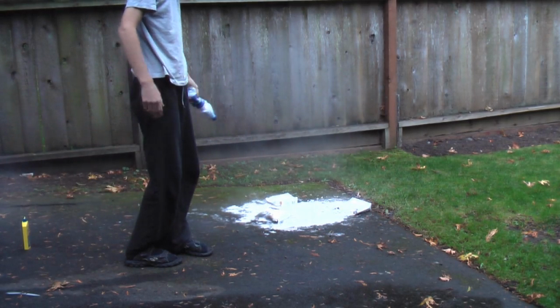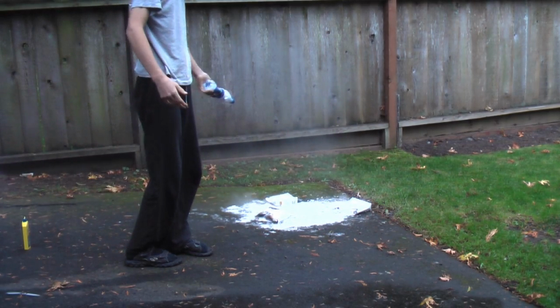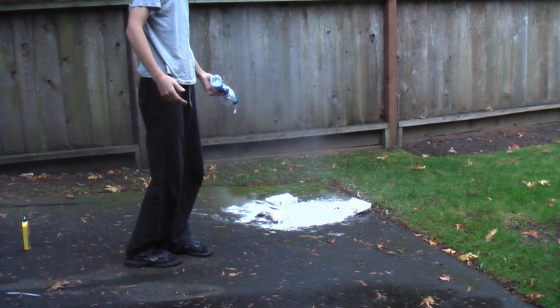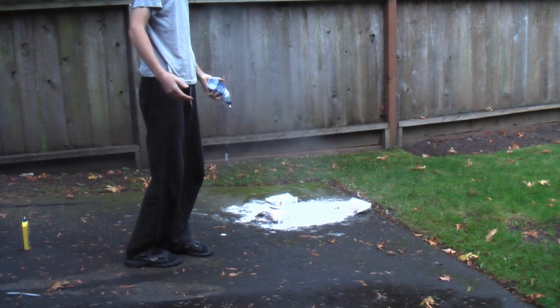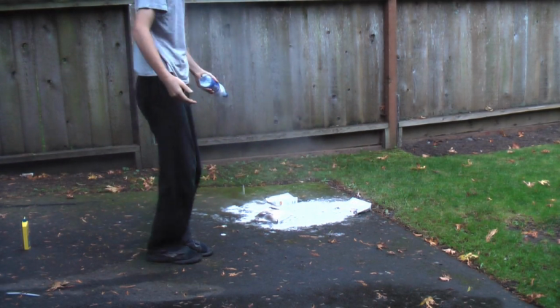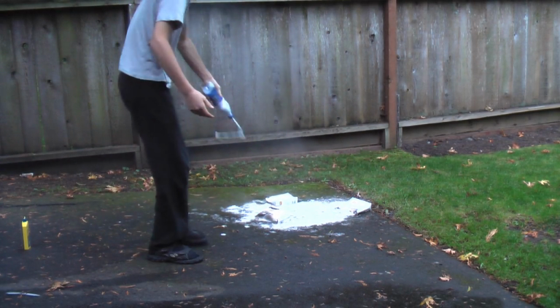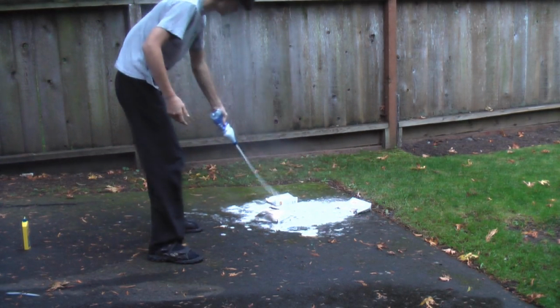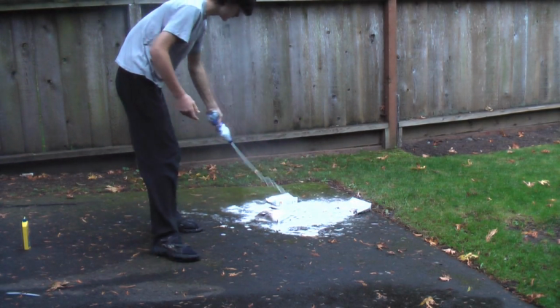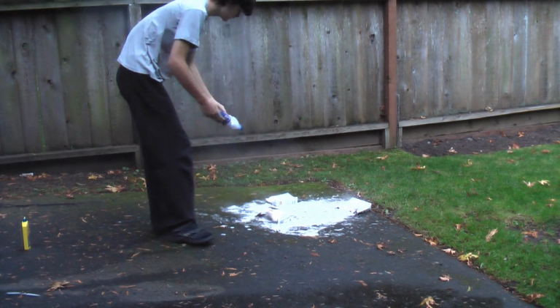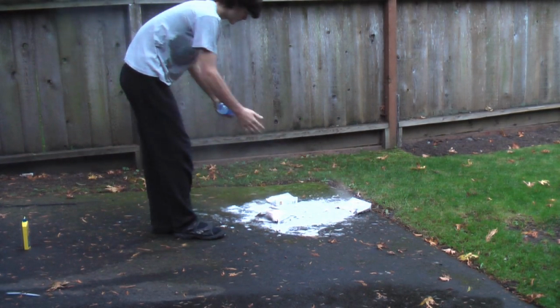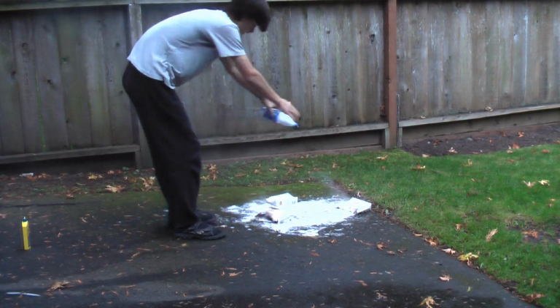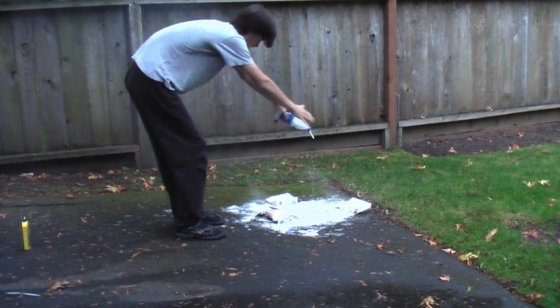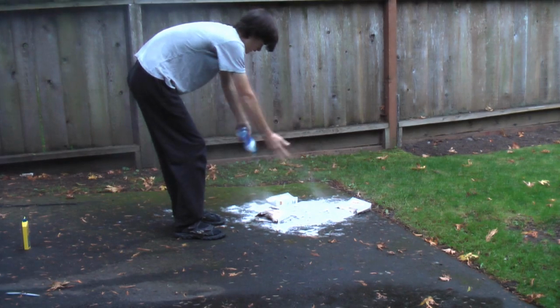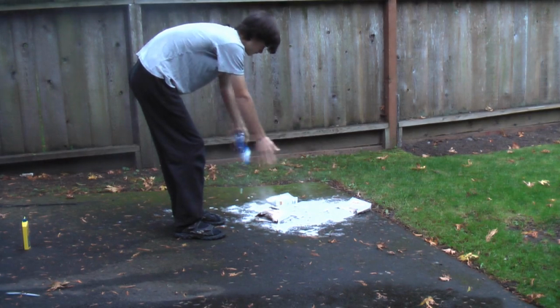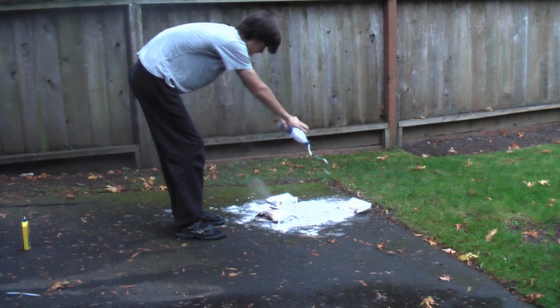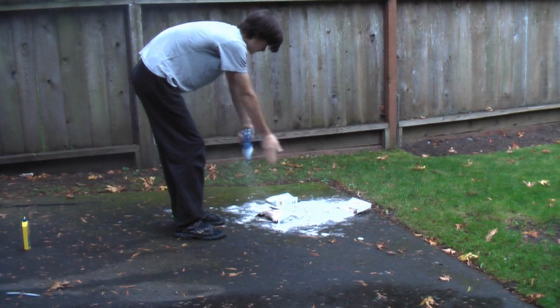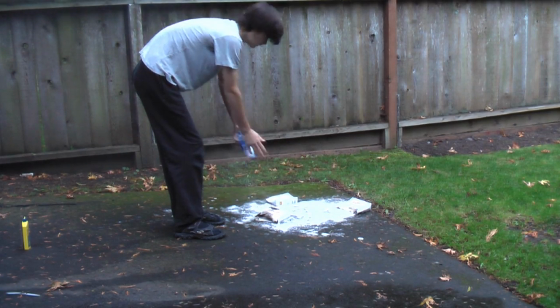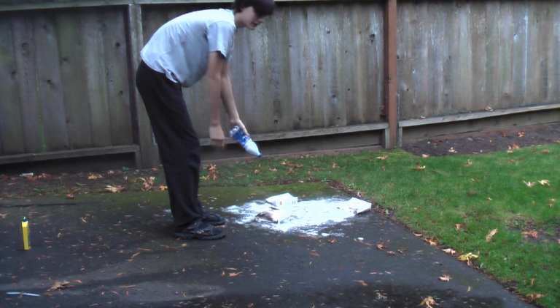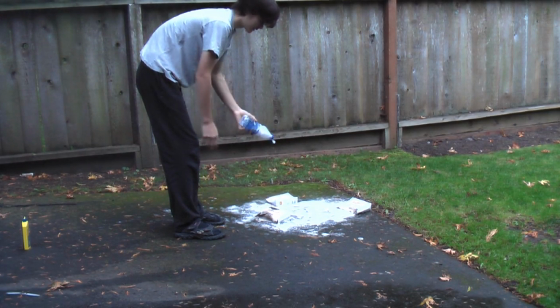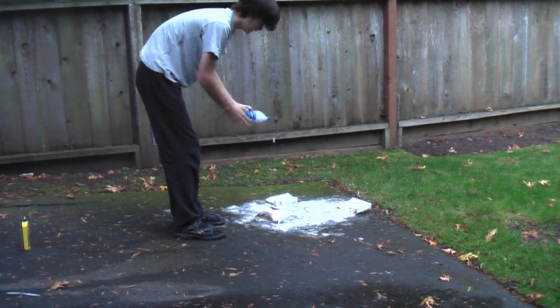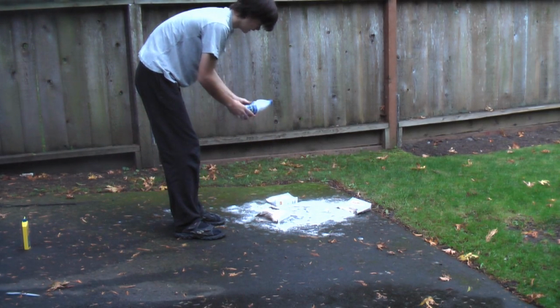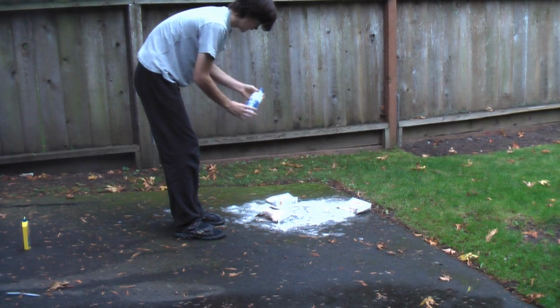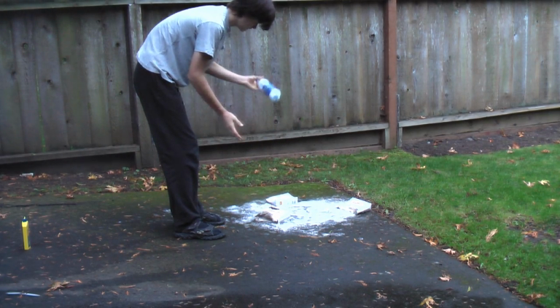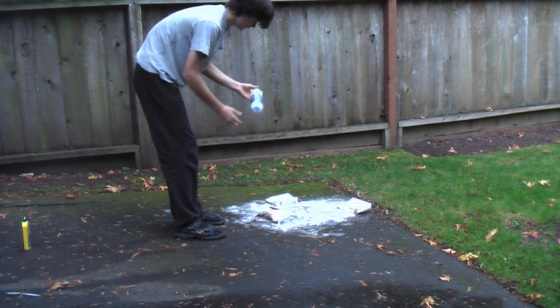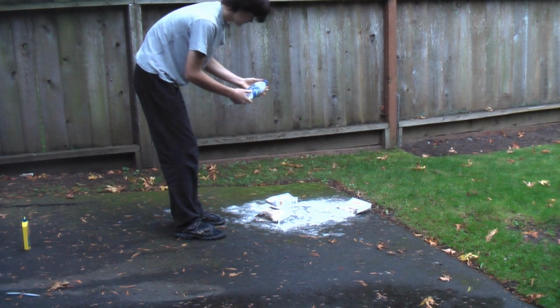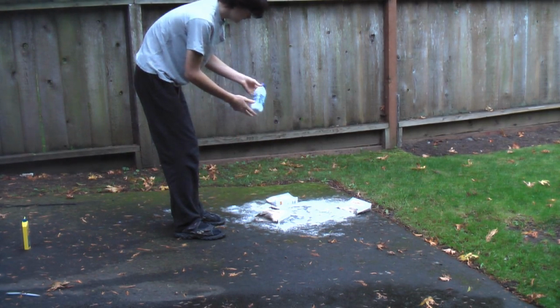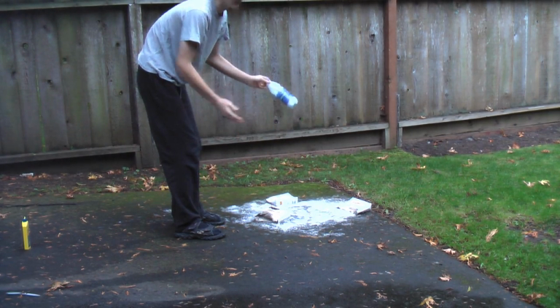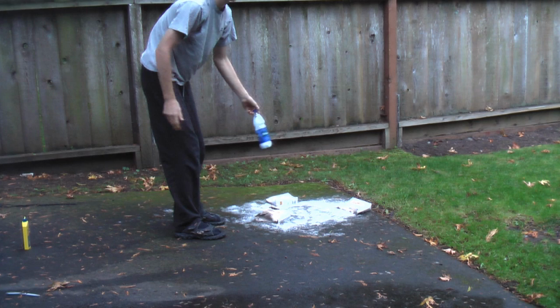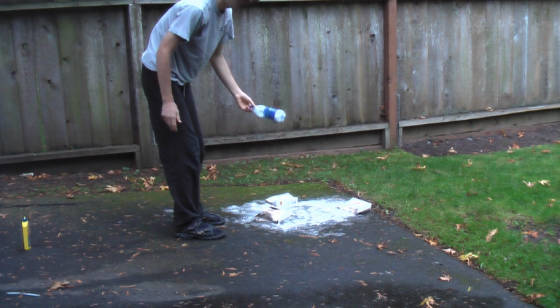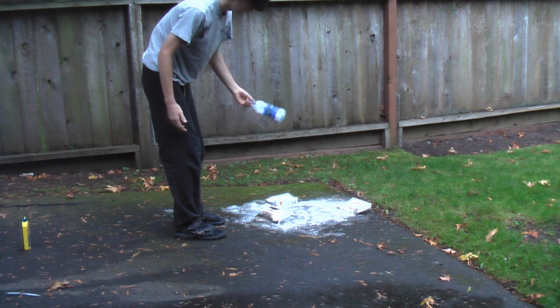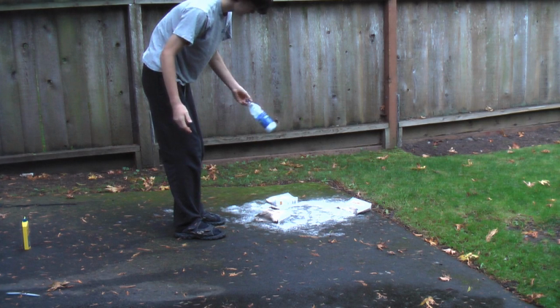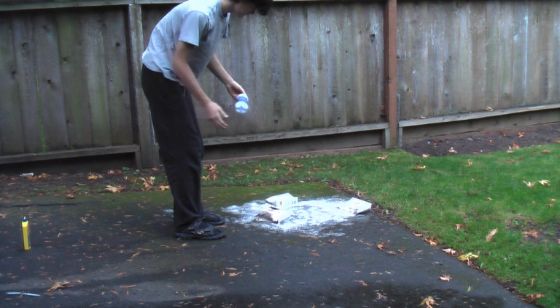Just like that - you can see it'll easily put out a fire that's about two feet in diameter. Hope you've enjoyed this and learned something from it. Thanks for watching.